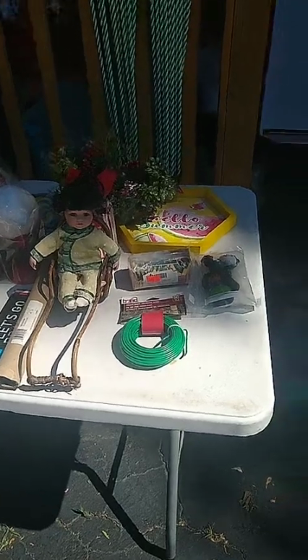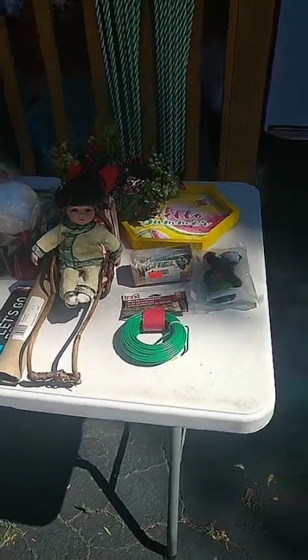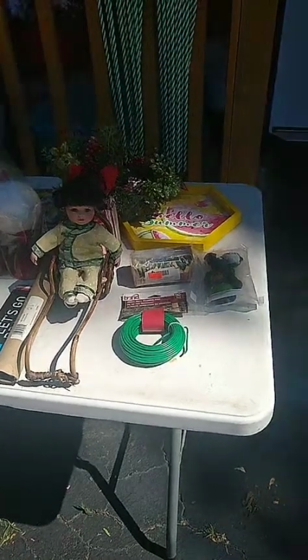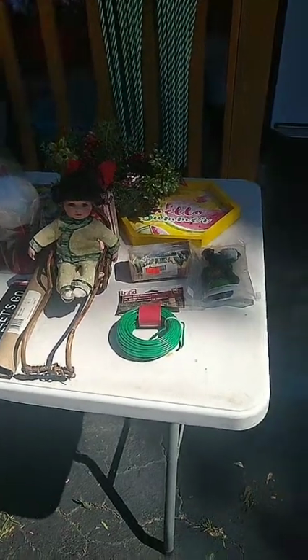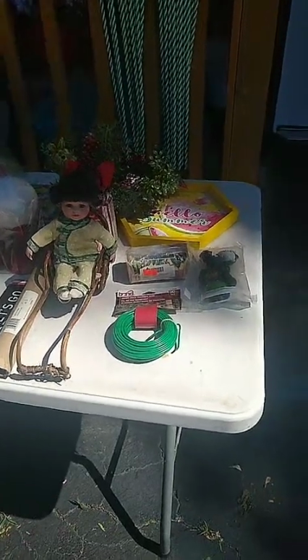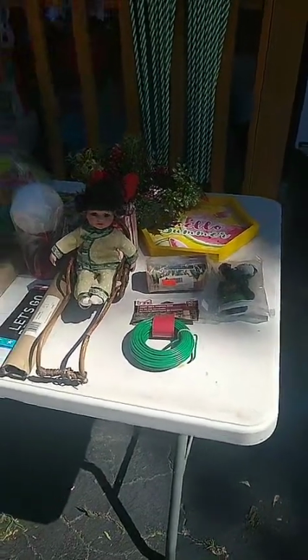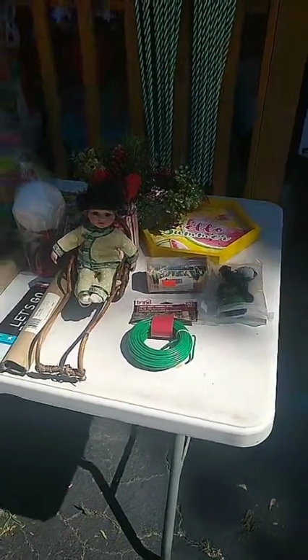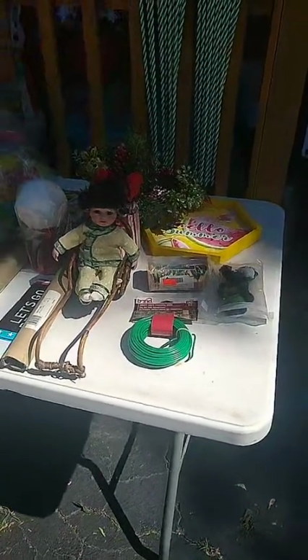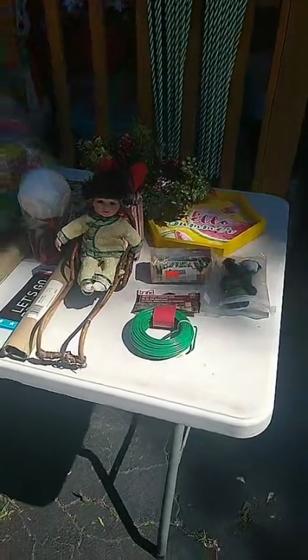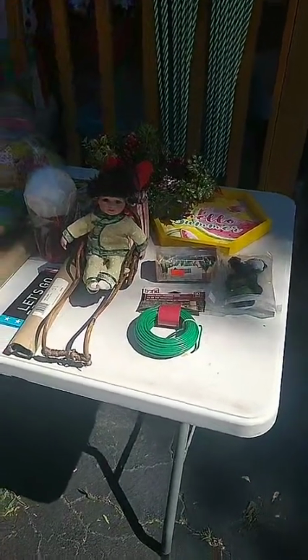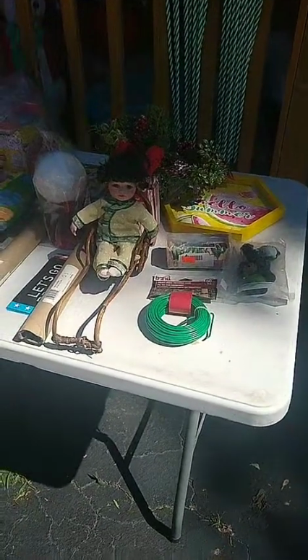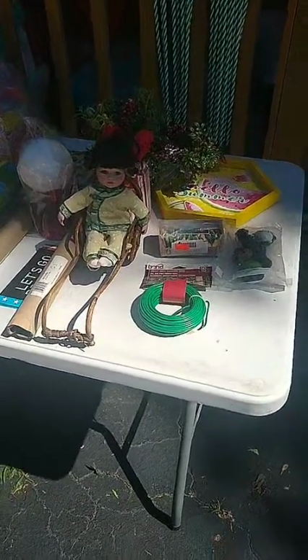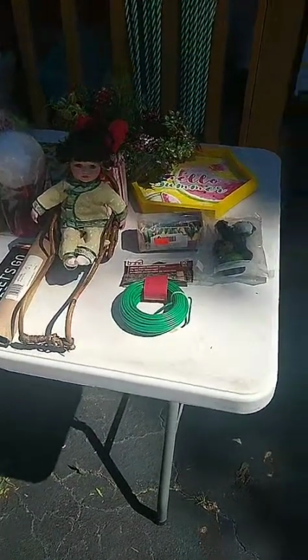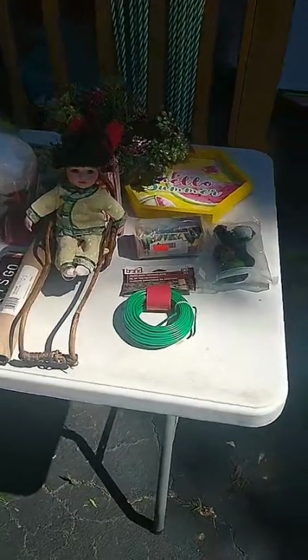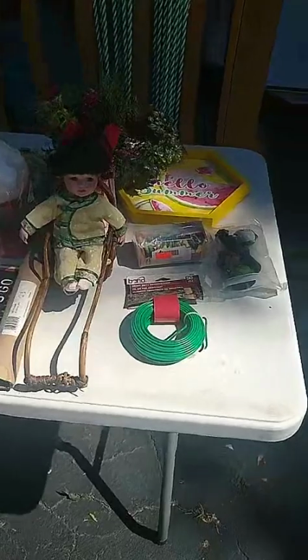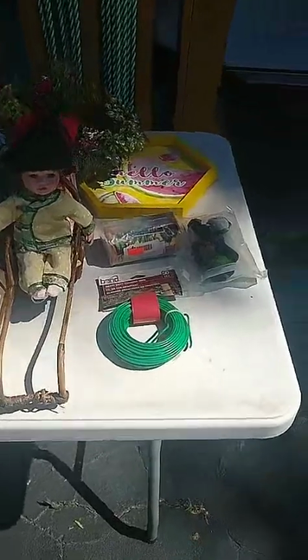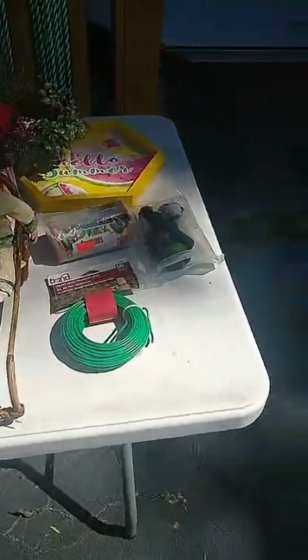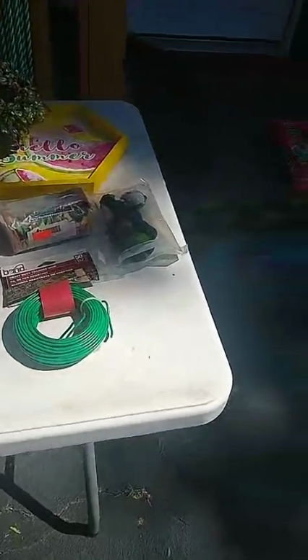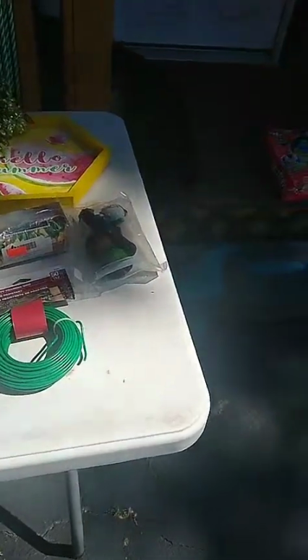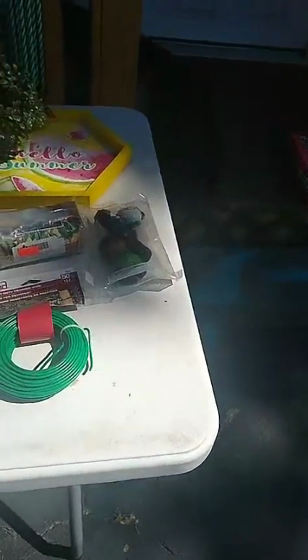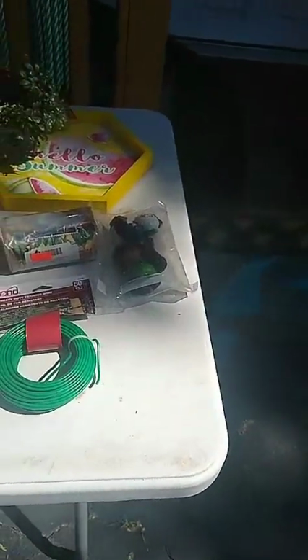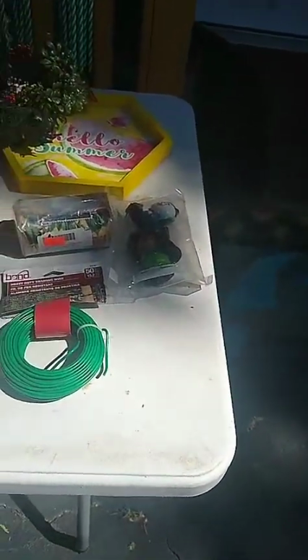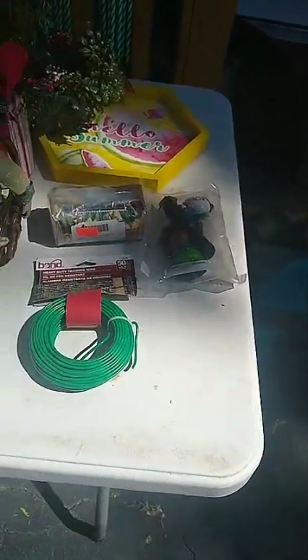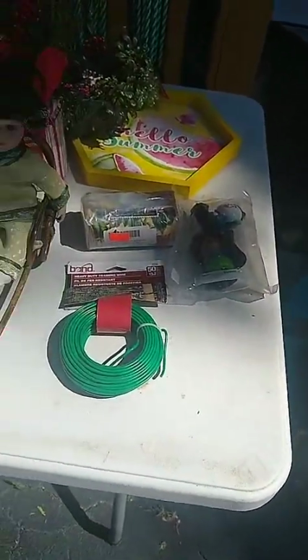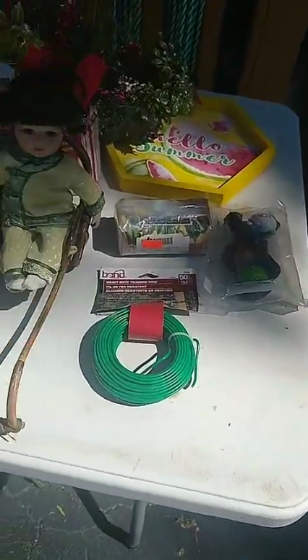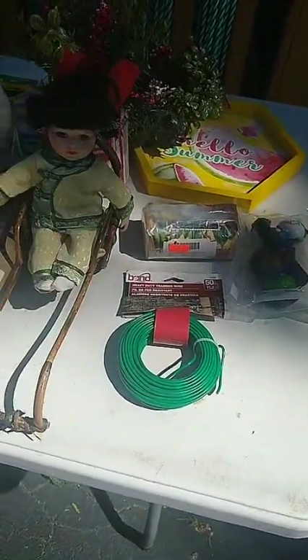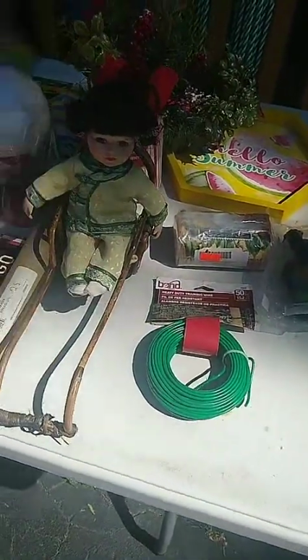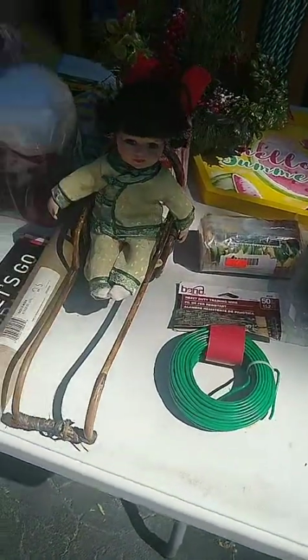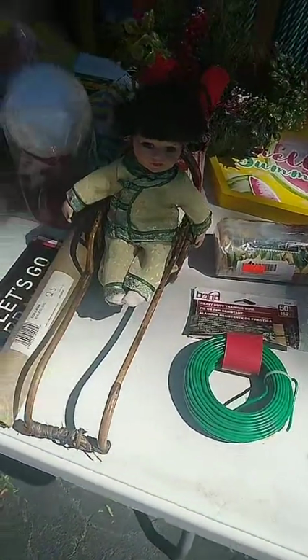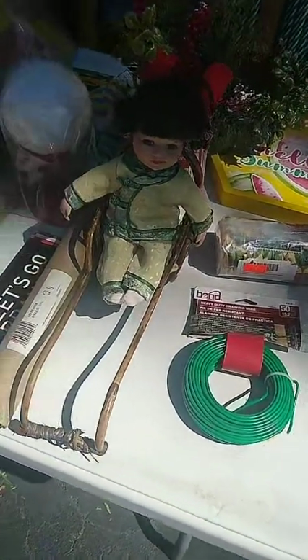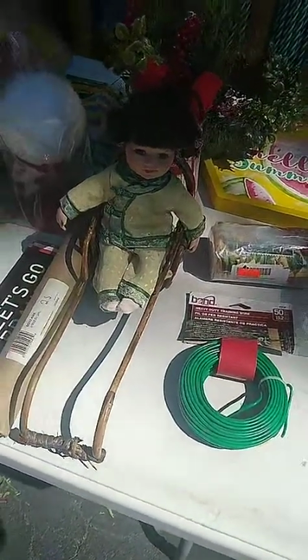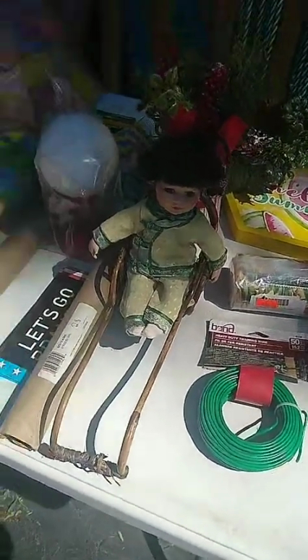Hello! Welcome to Rachel's 80s Fun Place. I'm making a video of what I have.